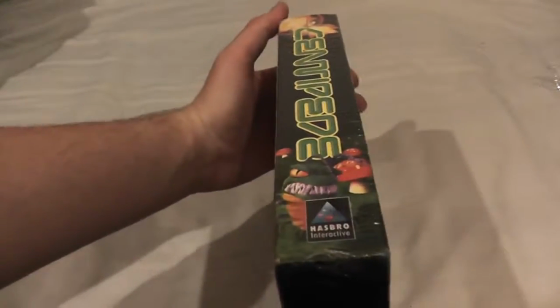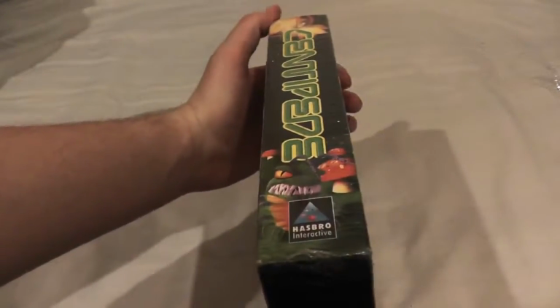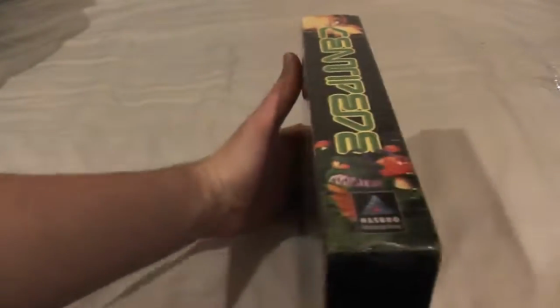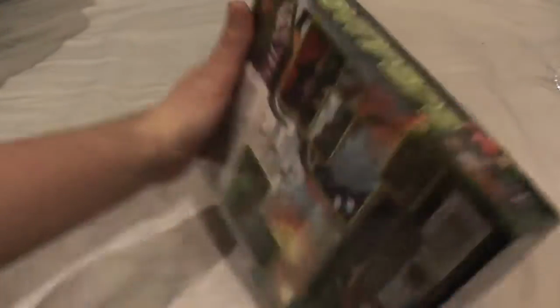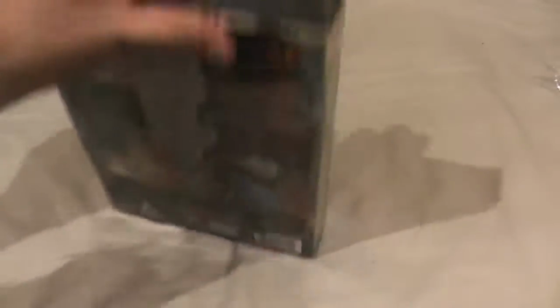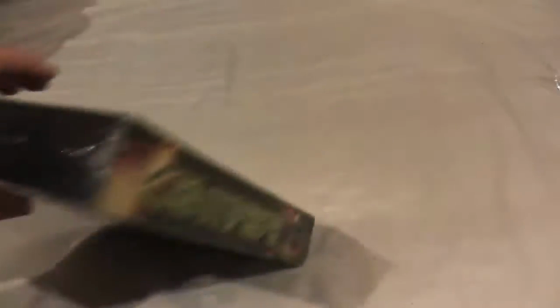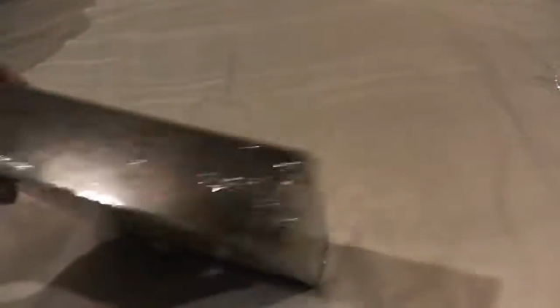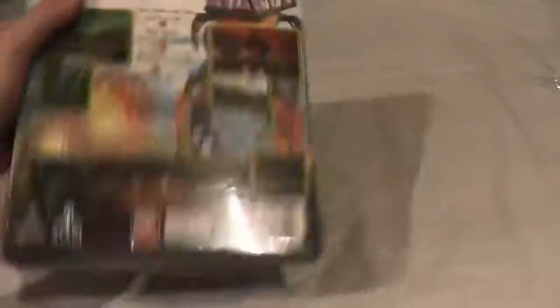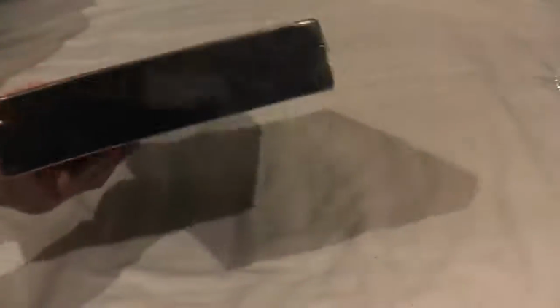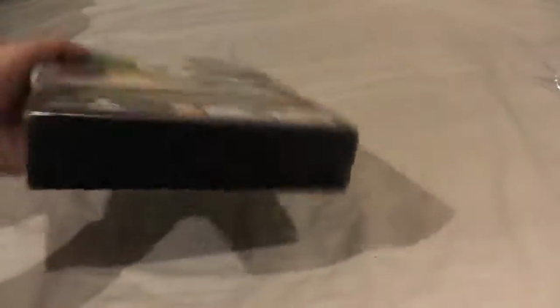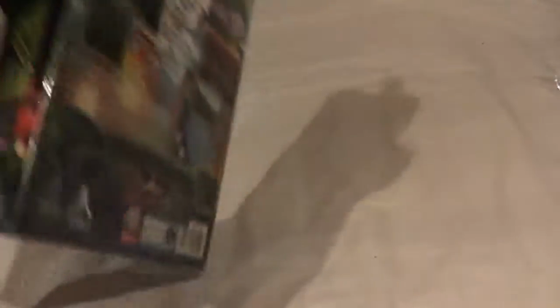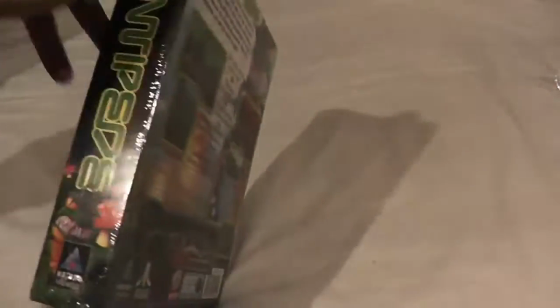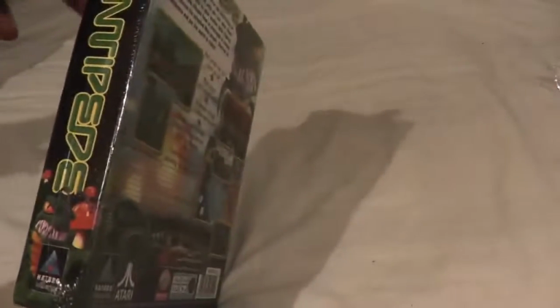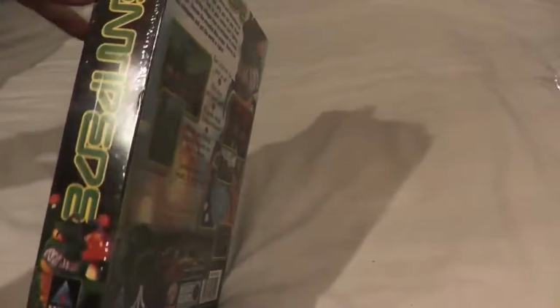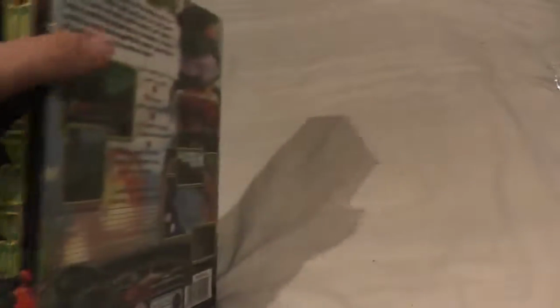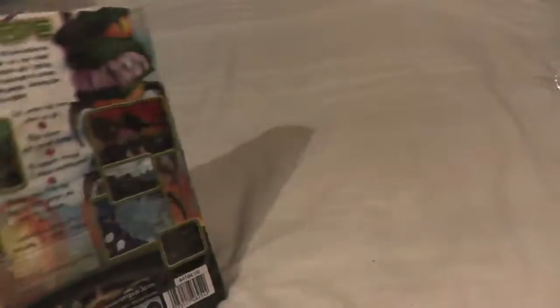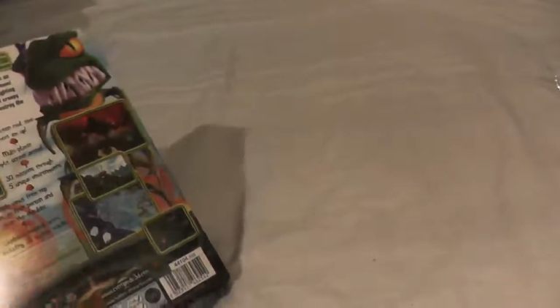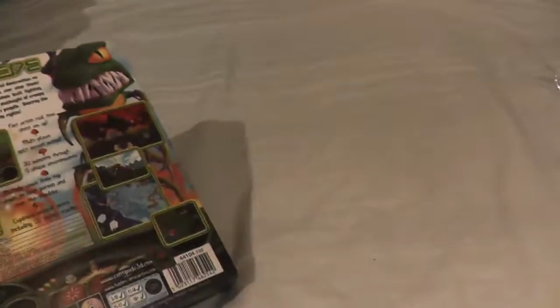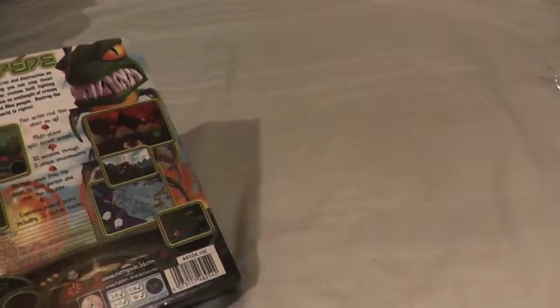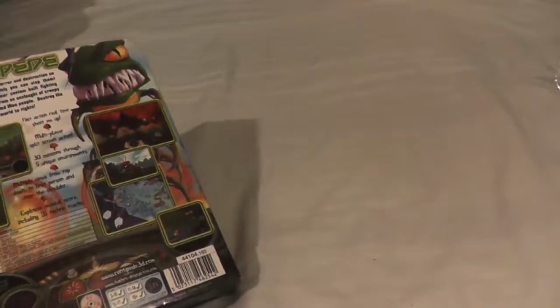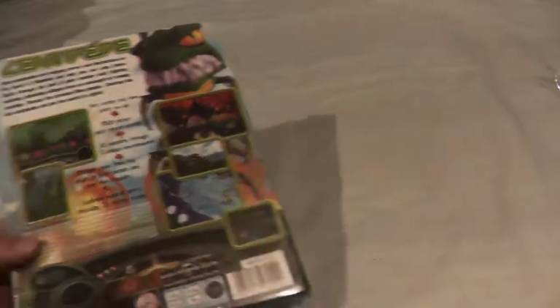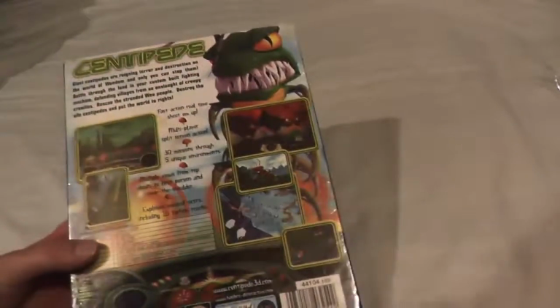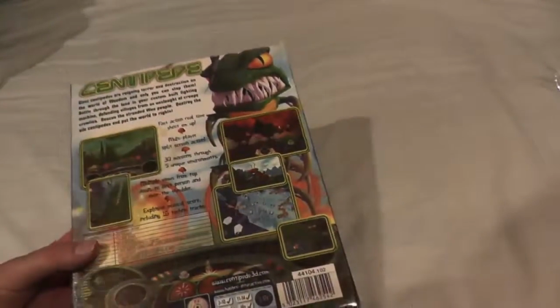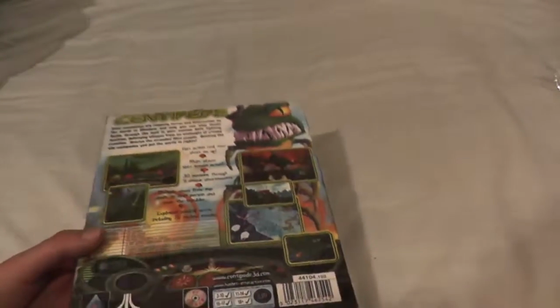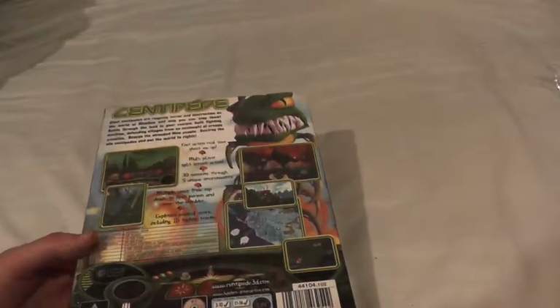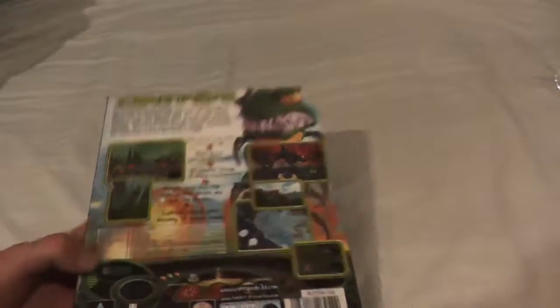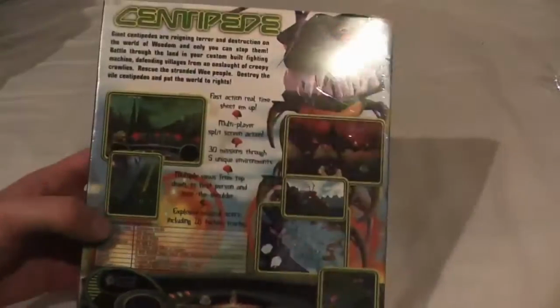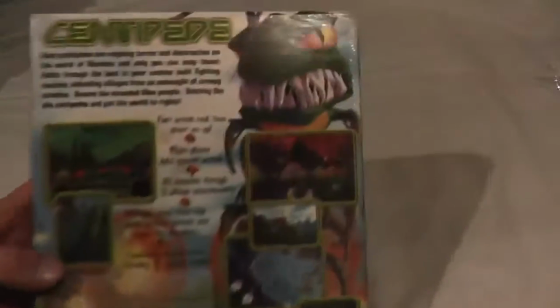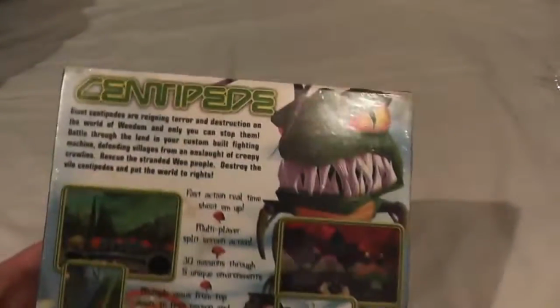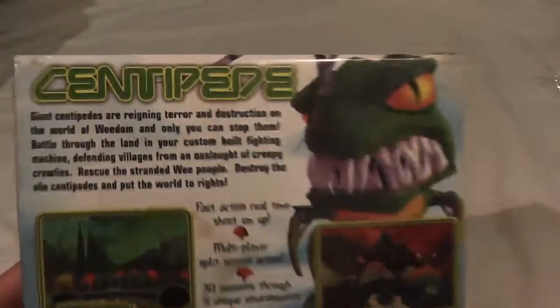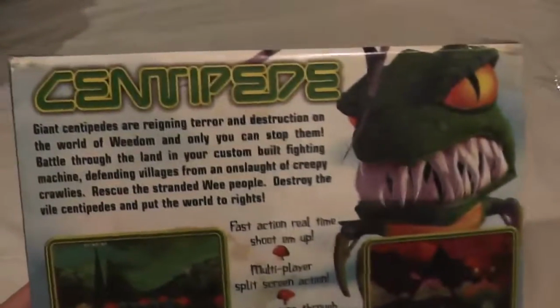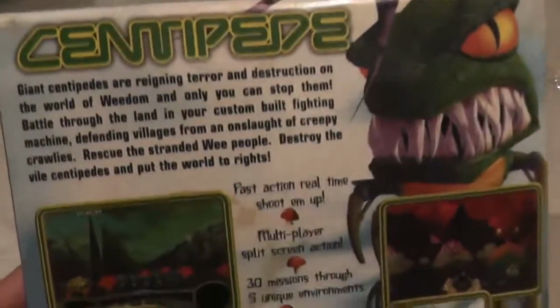Side of the box — nothing of interest. Top and bottom just black. And the other side, nothing of interest. Not even any system requirements. Oh wait, they're there. Okay, let's have a gander then.